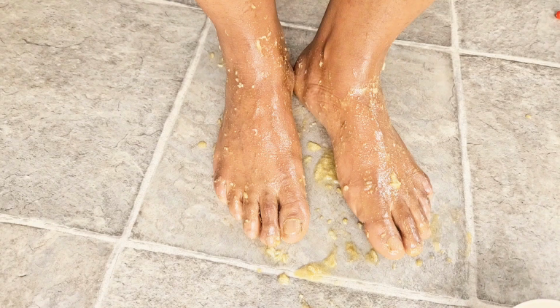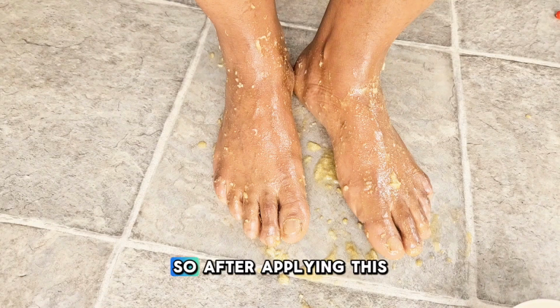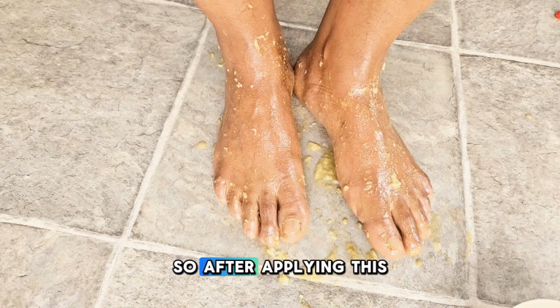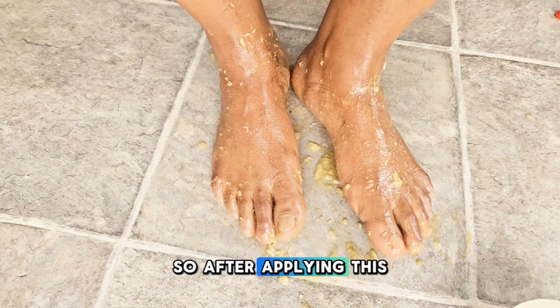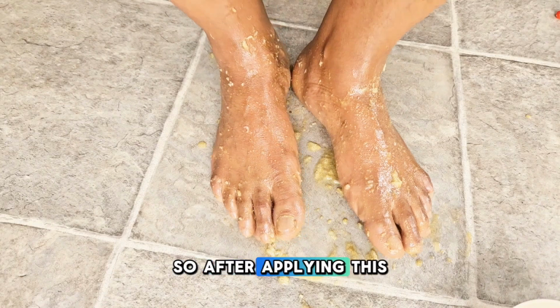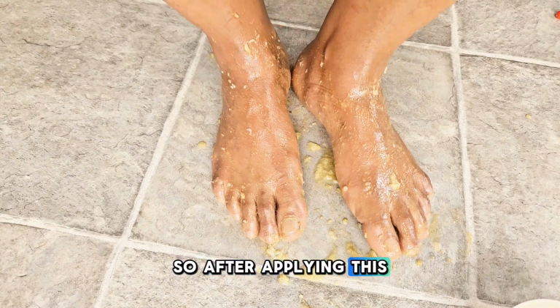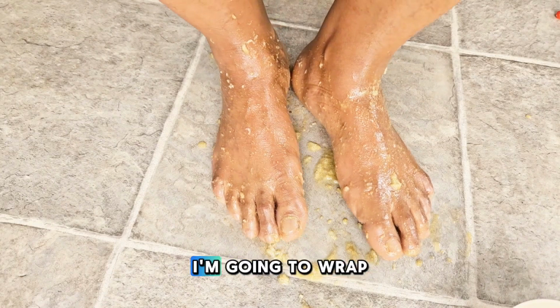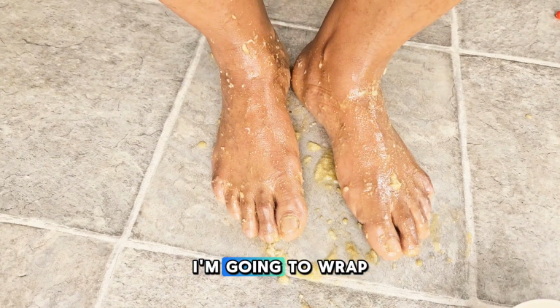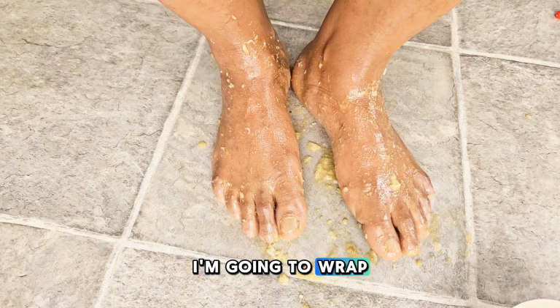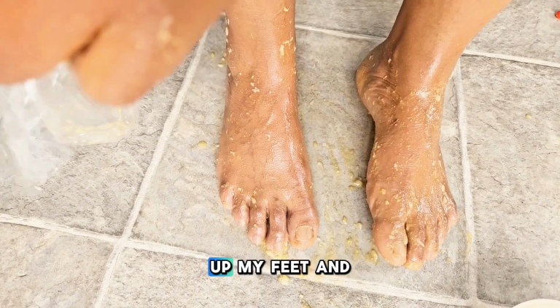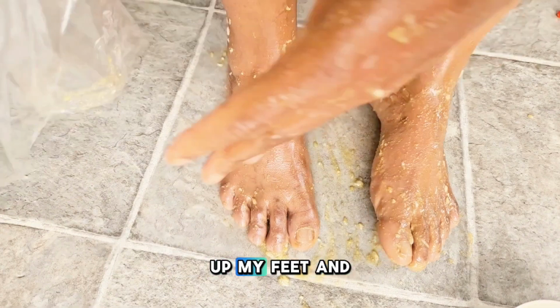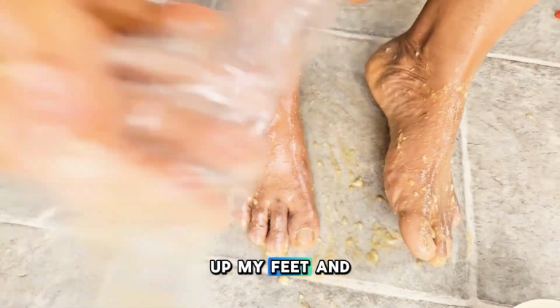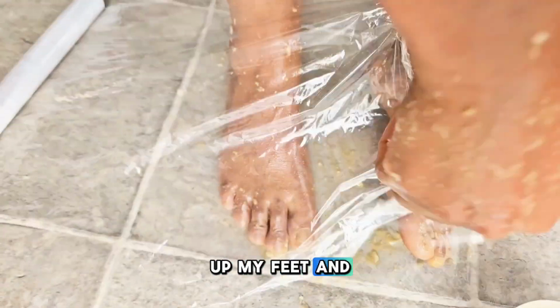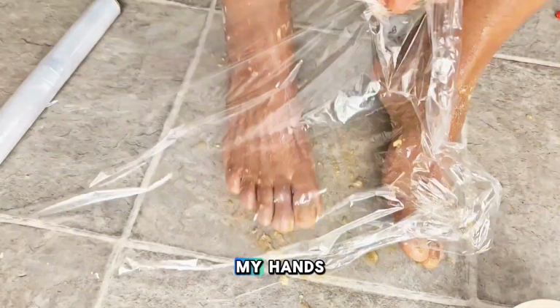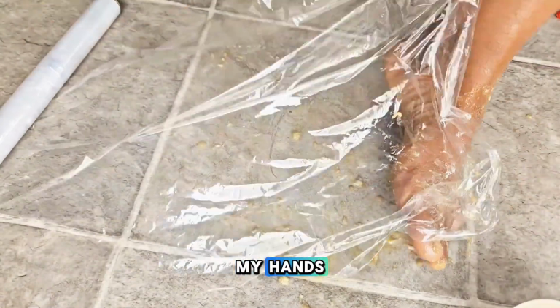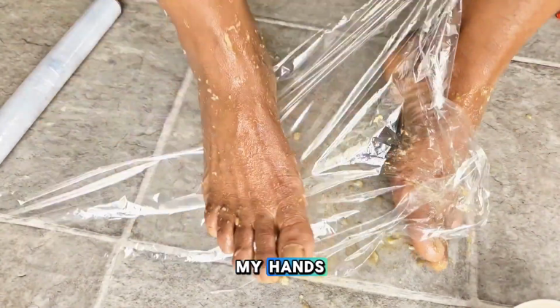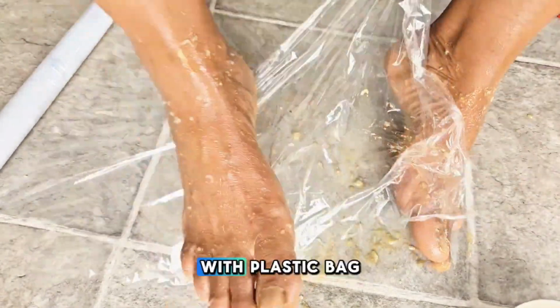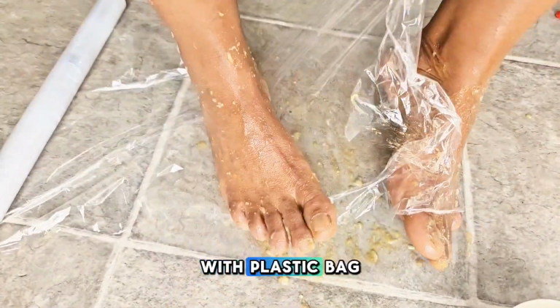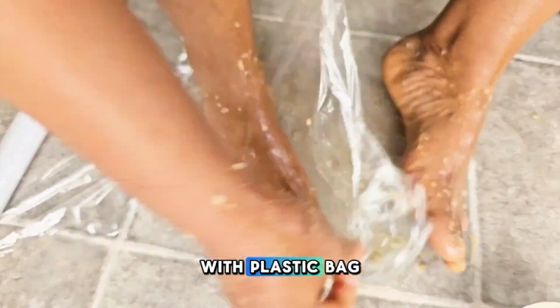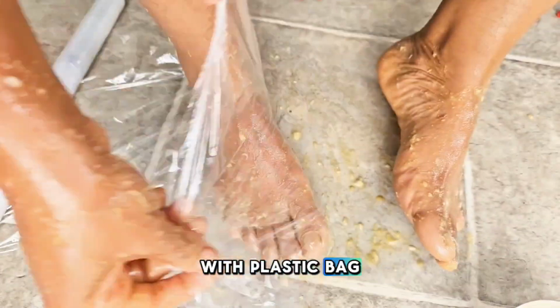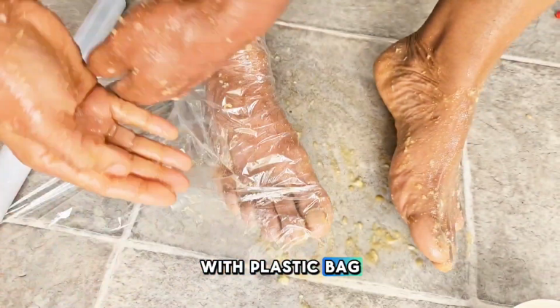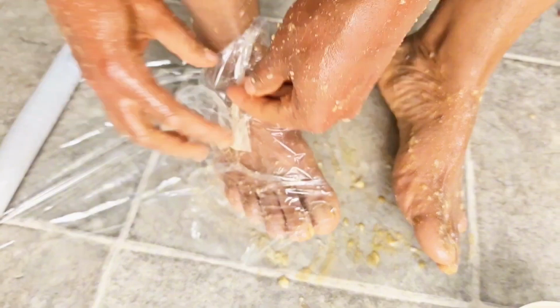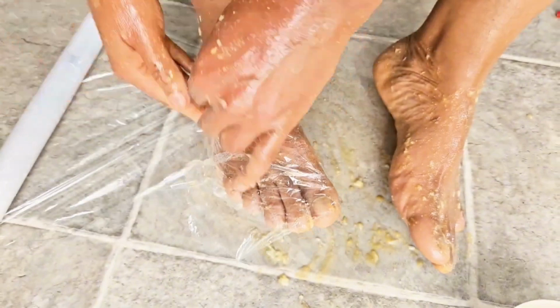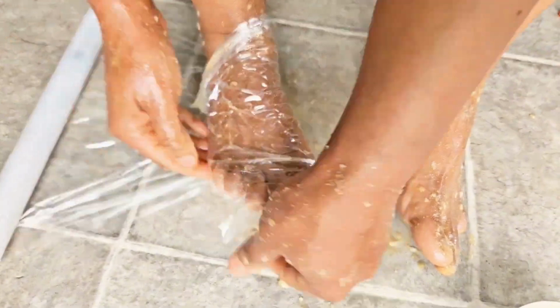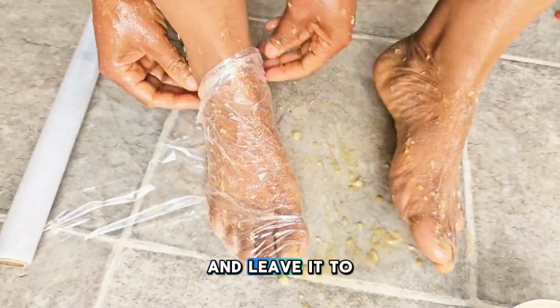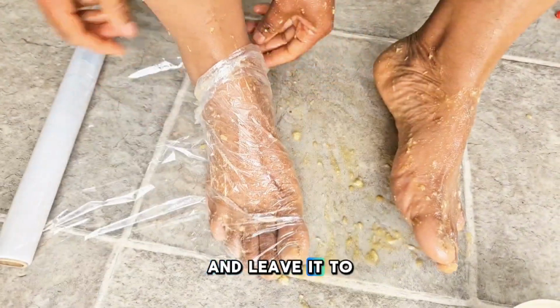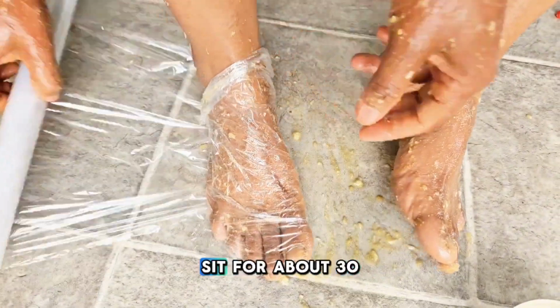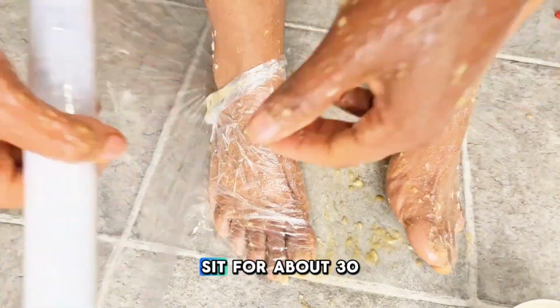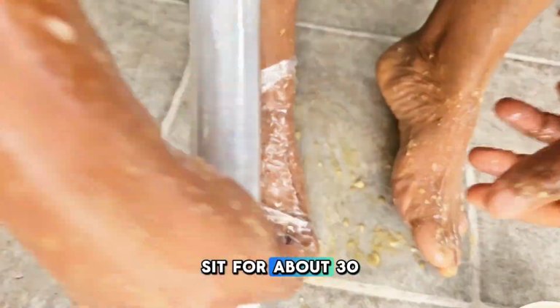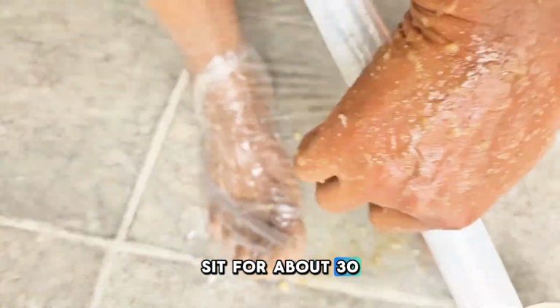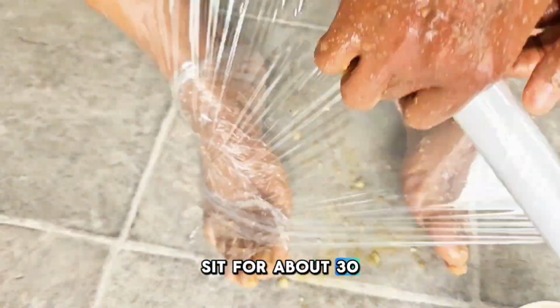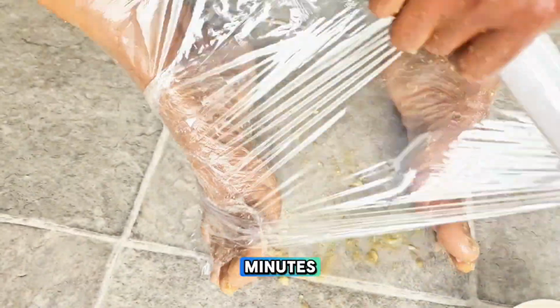After applying this, I'm going to wrap up my feet and hands with a plastic bag and leave it to sit for about 30 minutes.